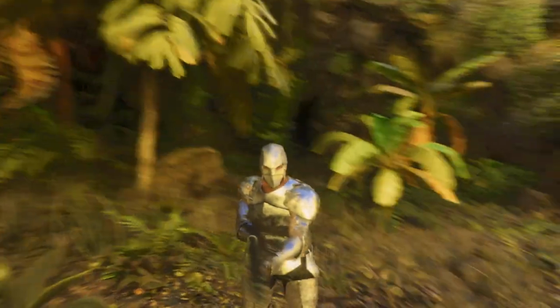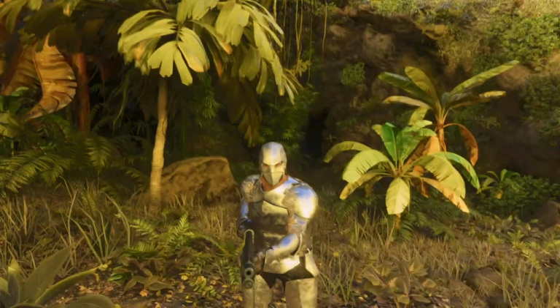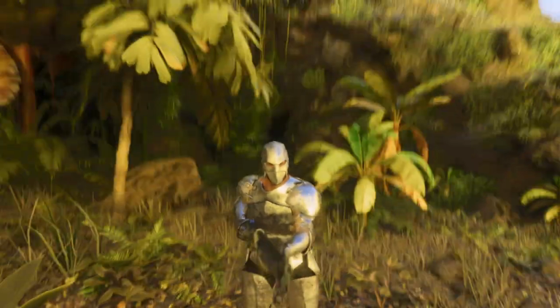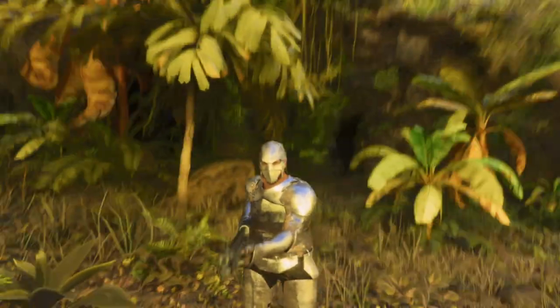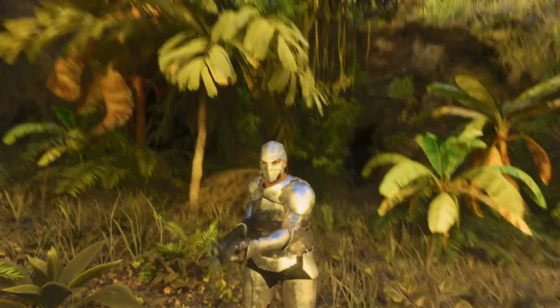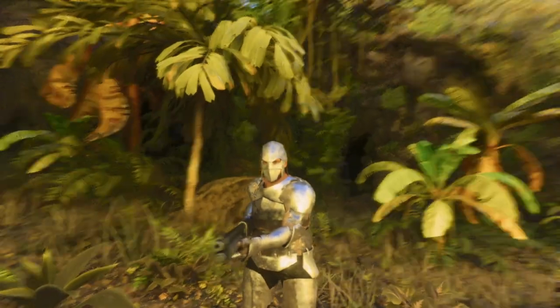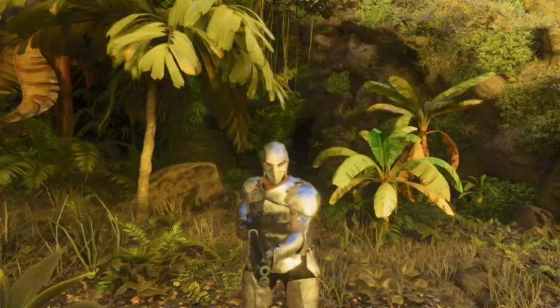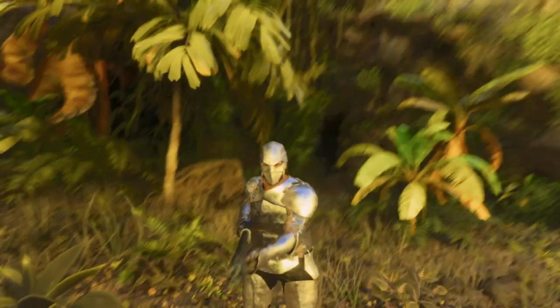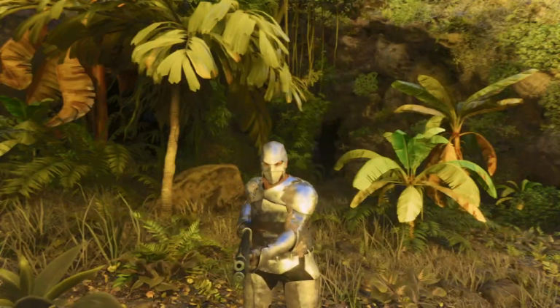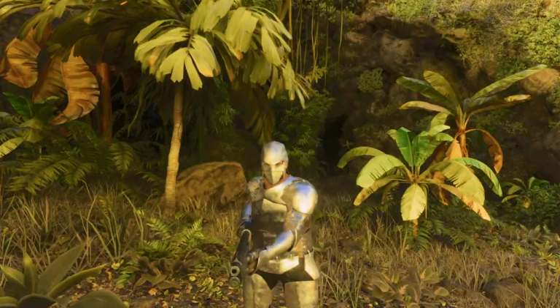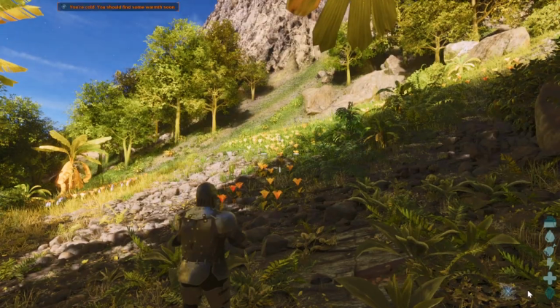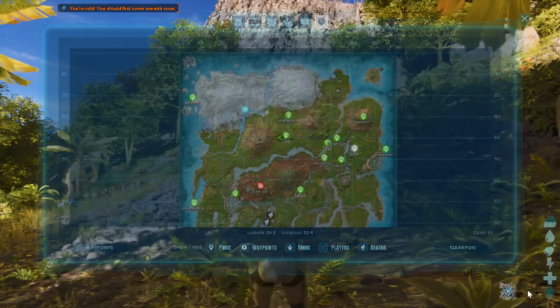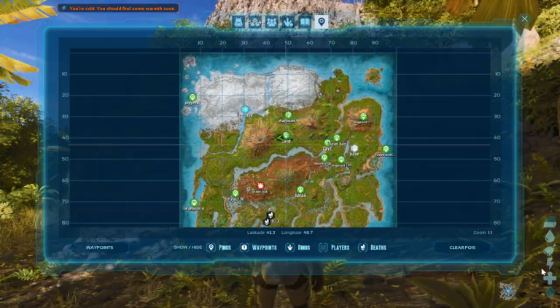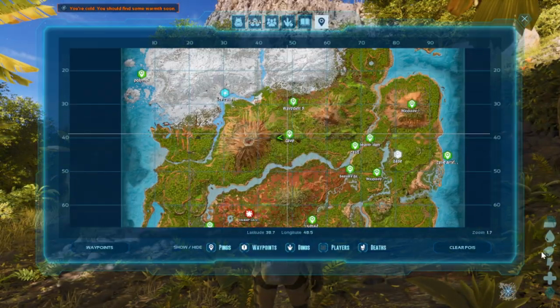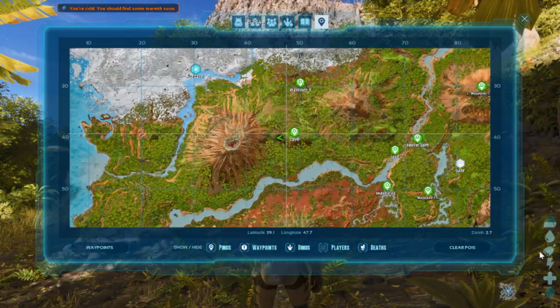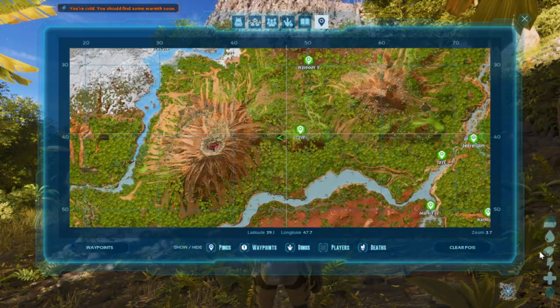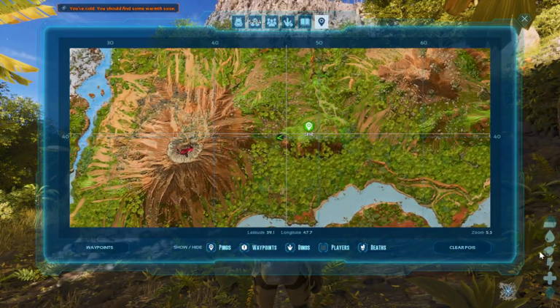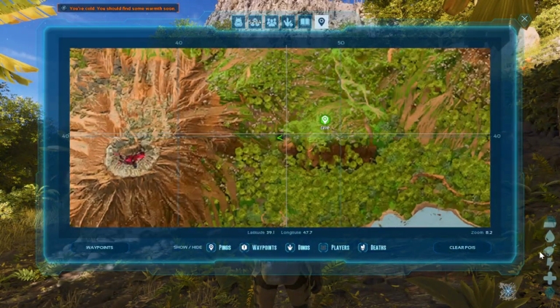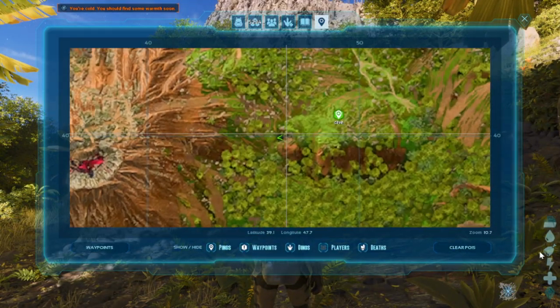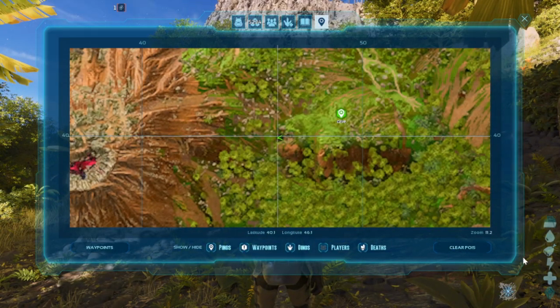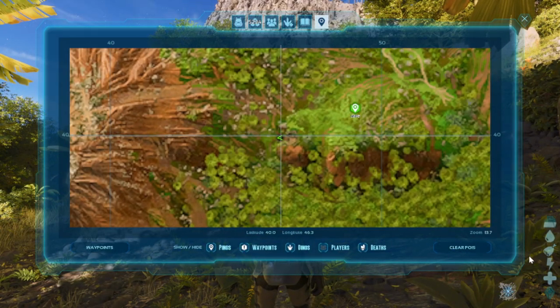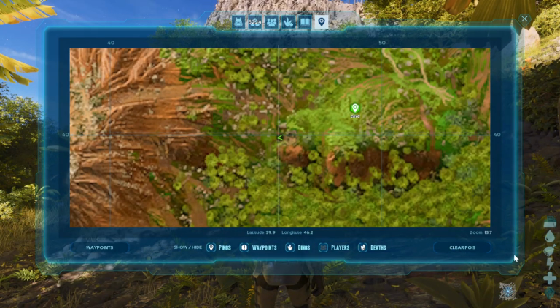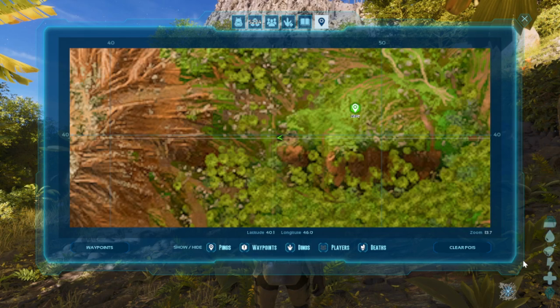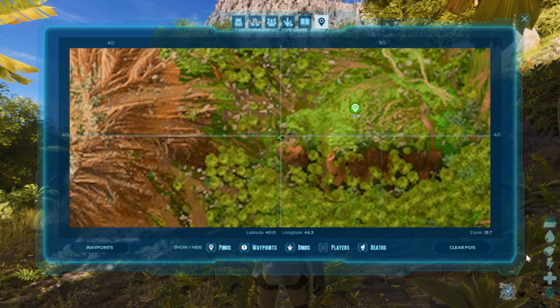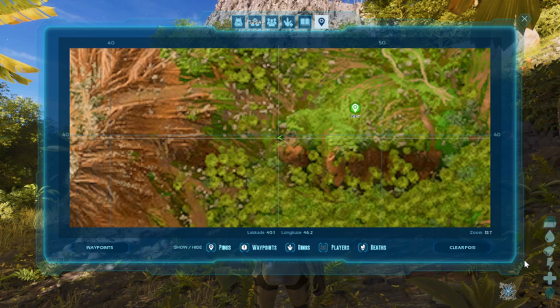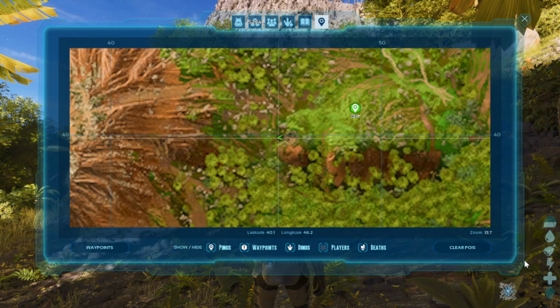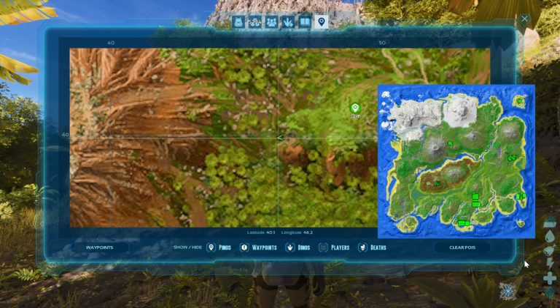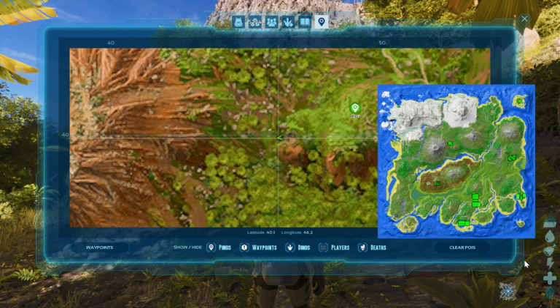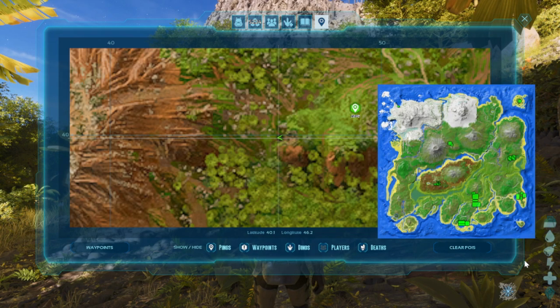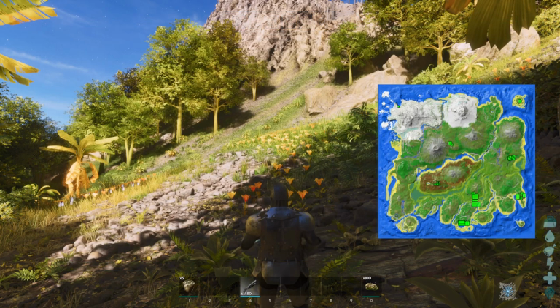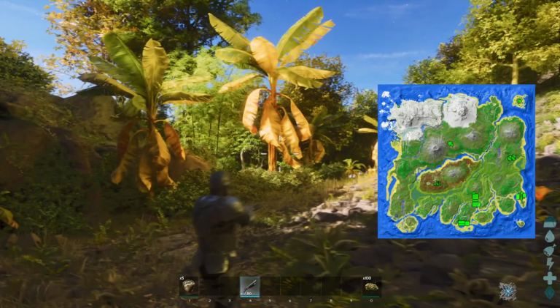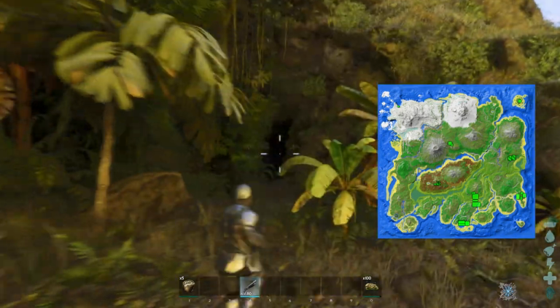As with most cave dinos, your first mission is to go in and wipe out everything in, apart from the one you want to tame. These can be found in most caves. The best one I've found to tame one in is the volcano cave, or there are other locations if you fancy it.